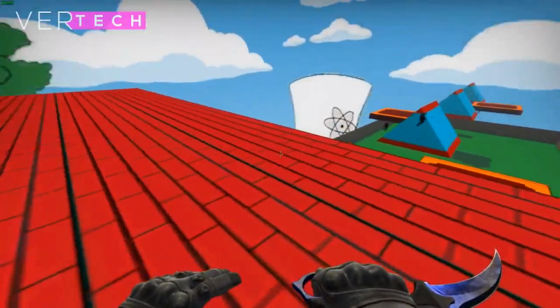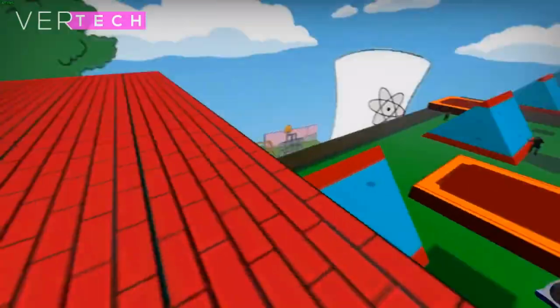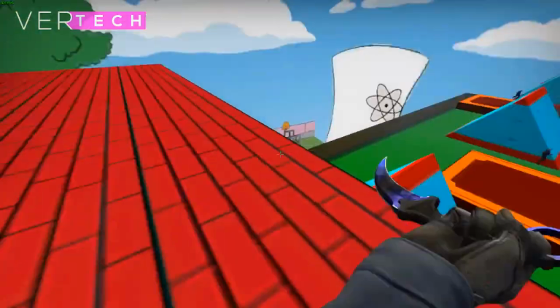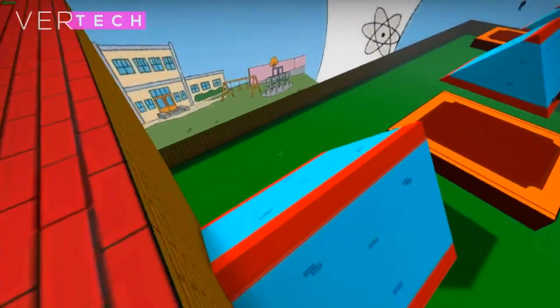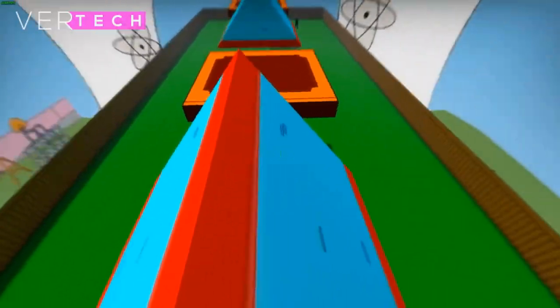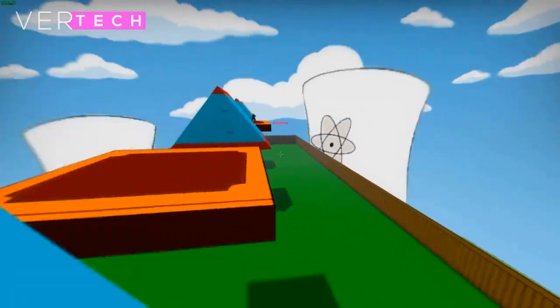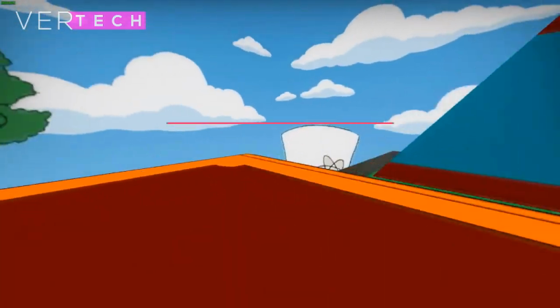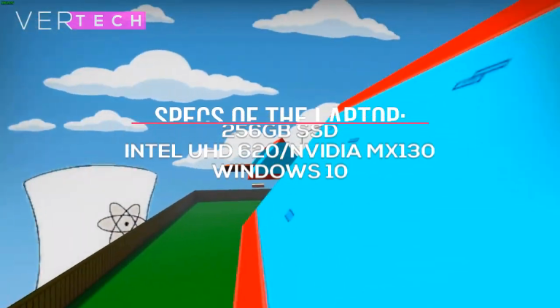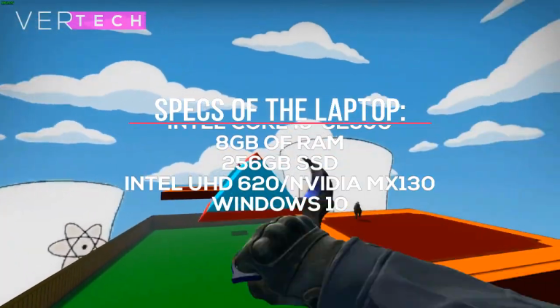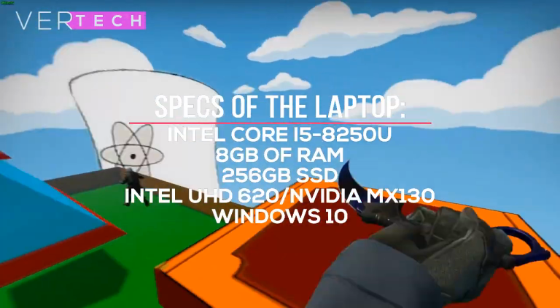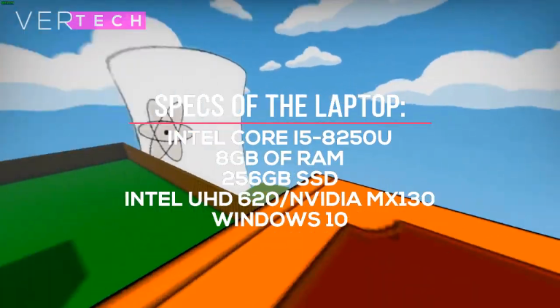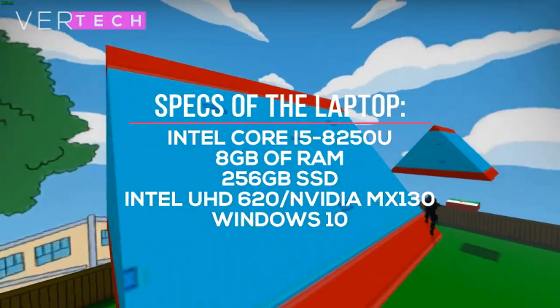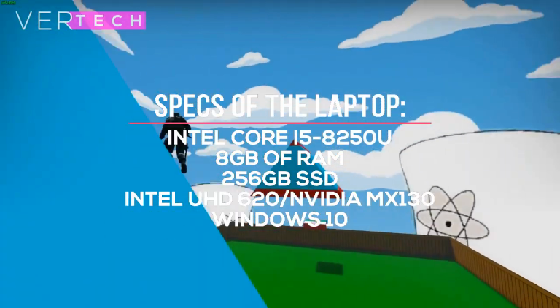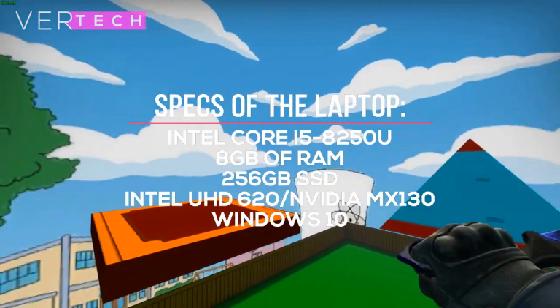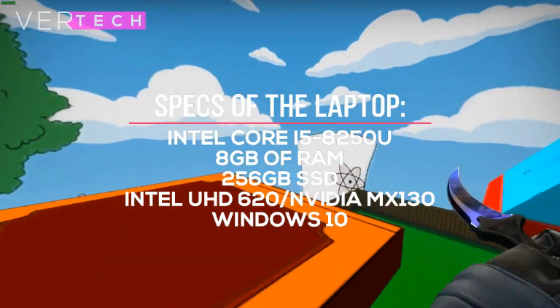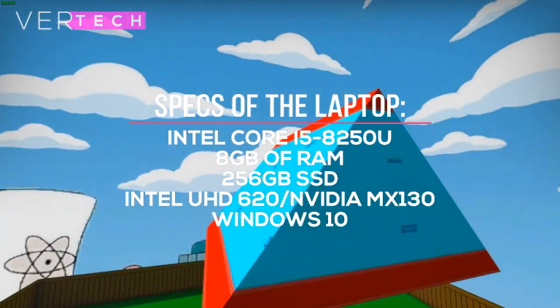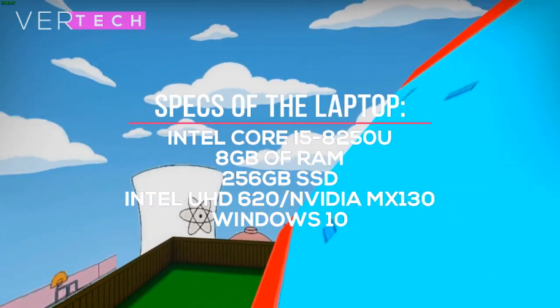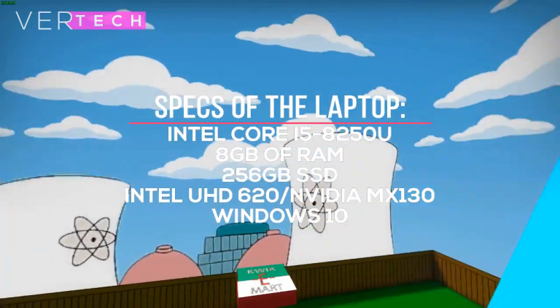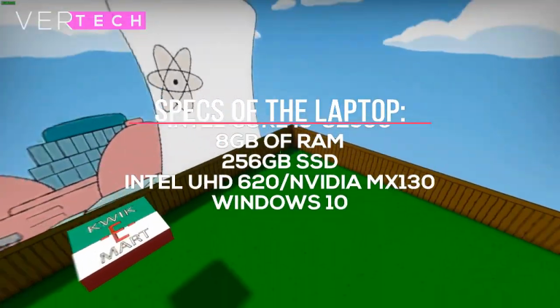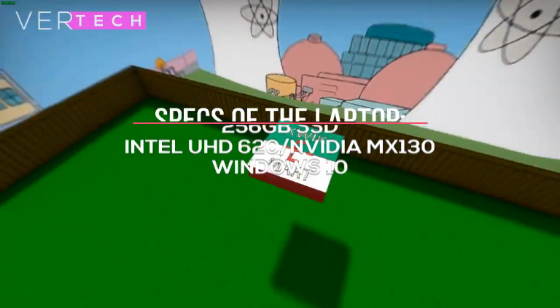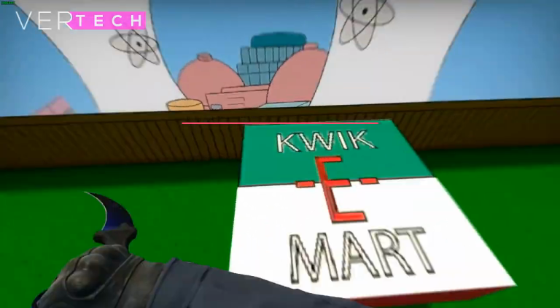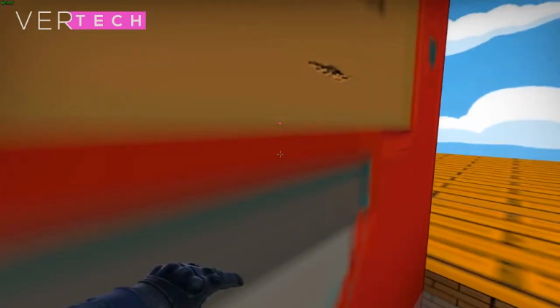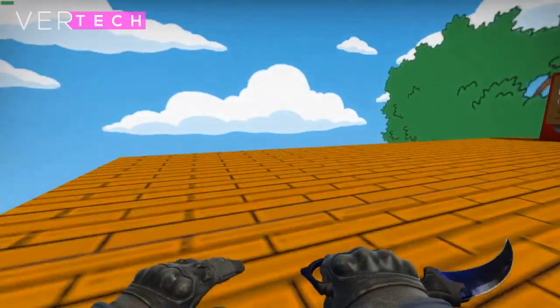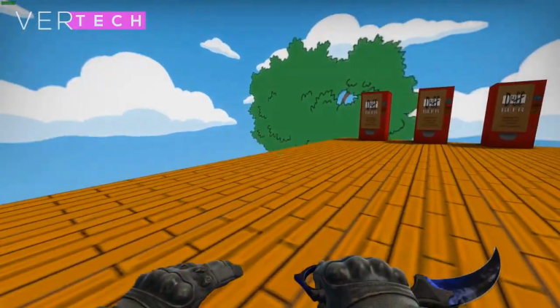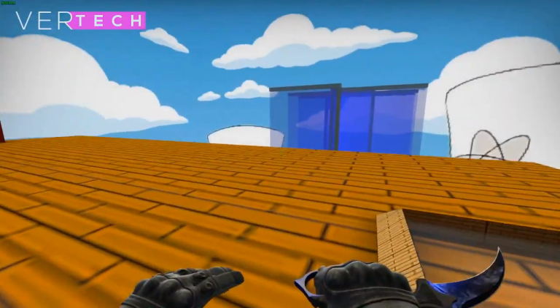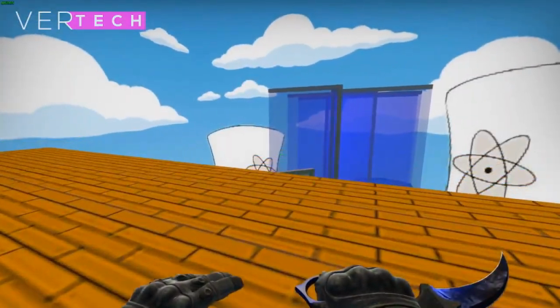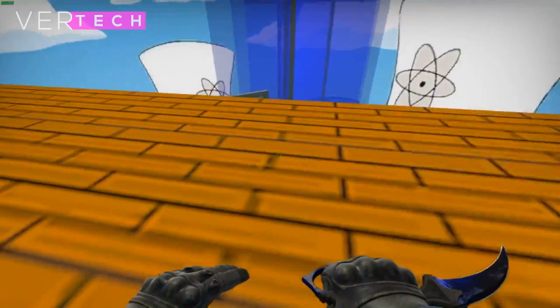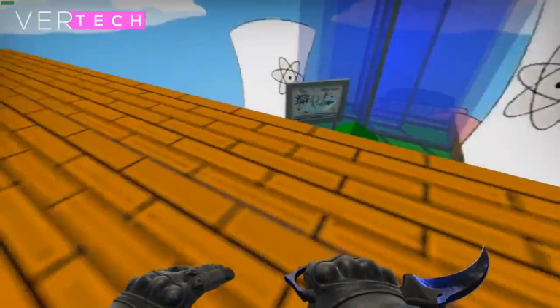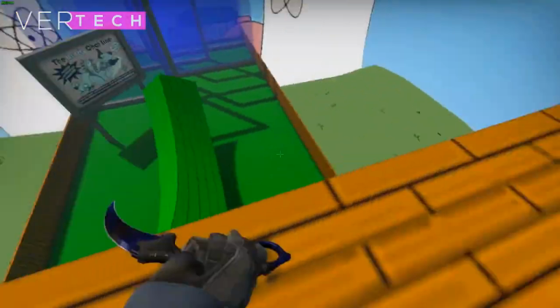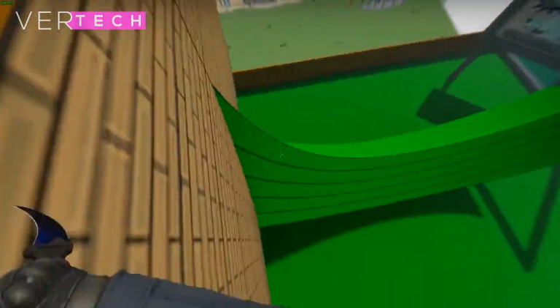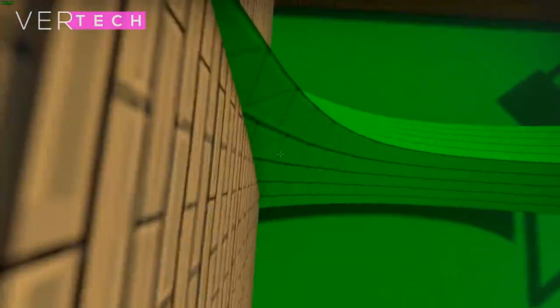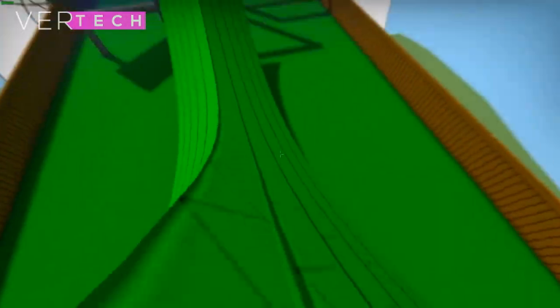The other specs on both laptops are also the same and include the Intel Core i5-8250 processor, 8GB of RAM, and a 256GB SSD. The games that will be tested on both GPUs include PUBG, Fortnite, The Division 2, and Apex Legends.